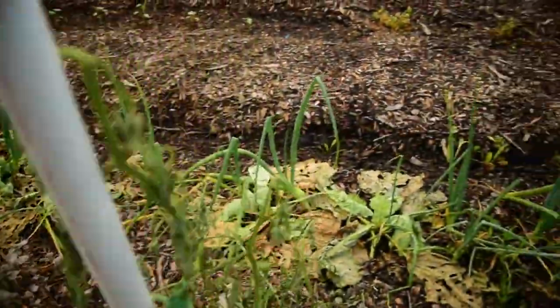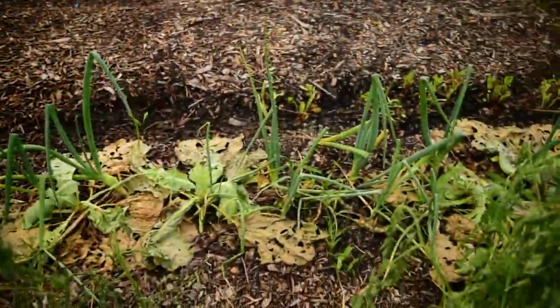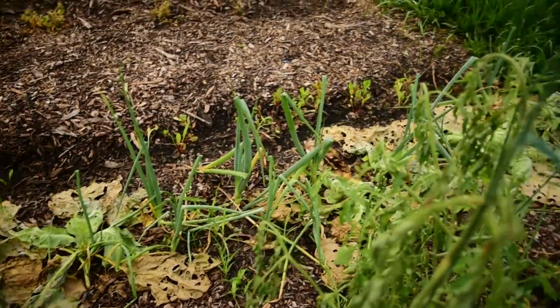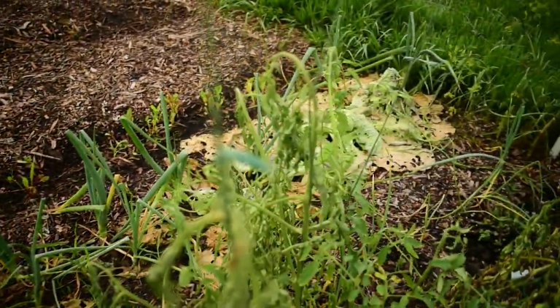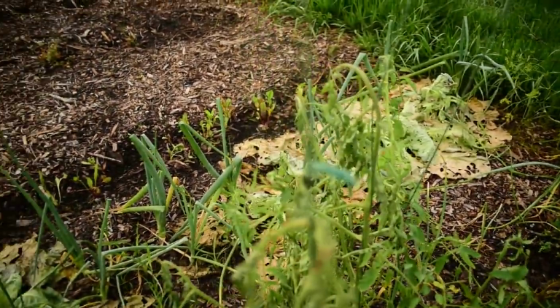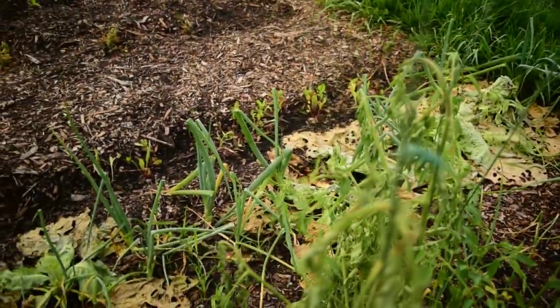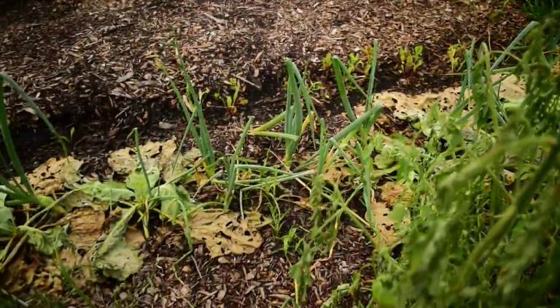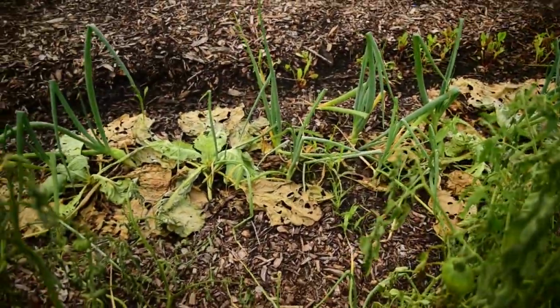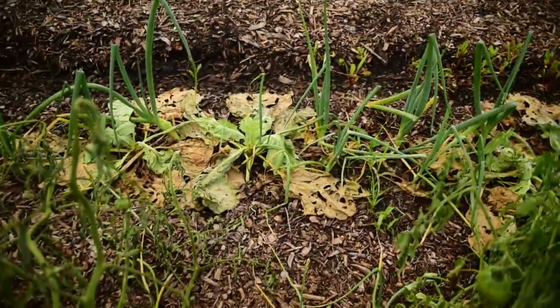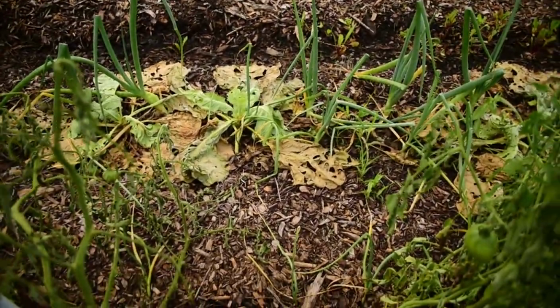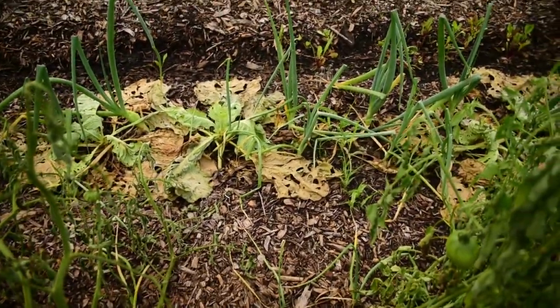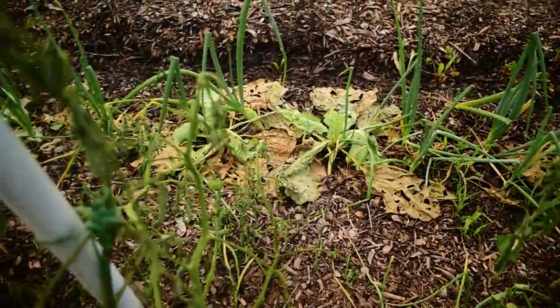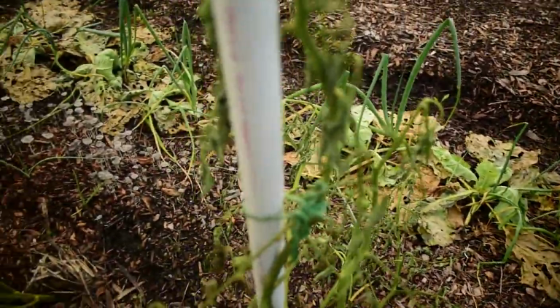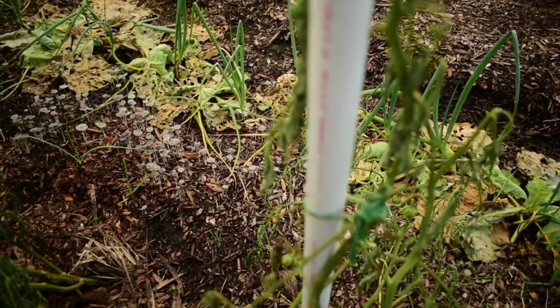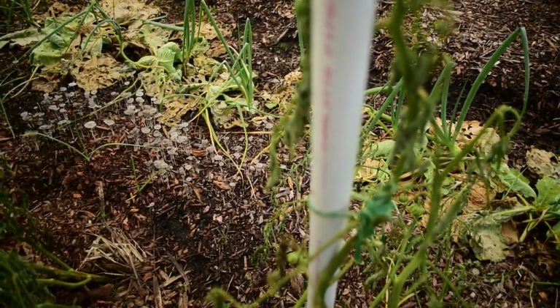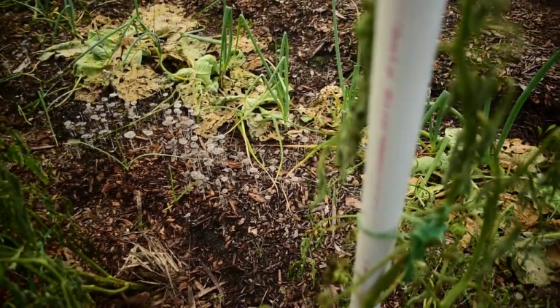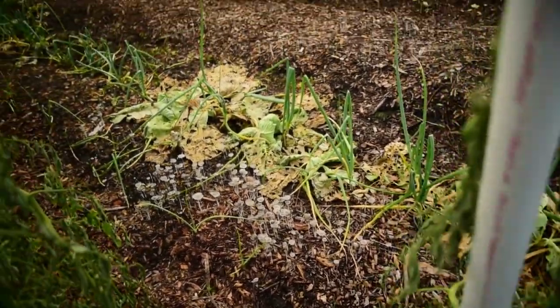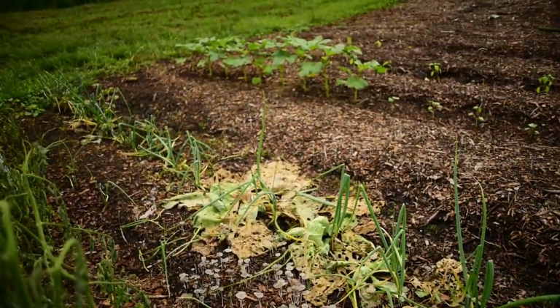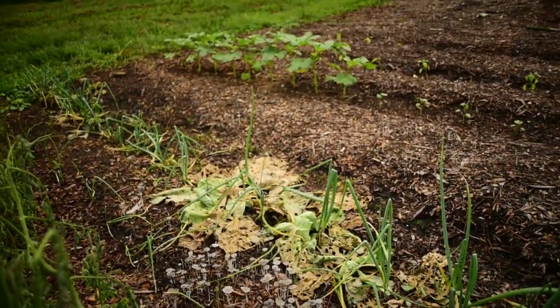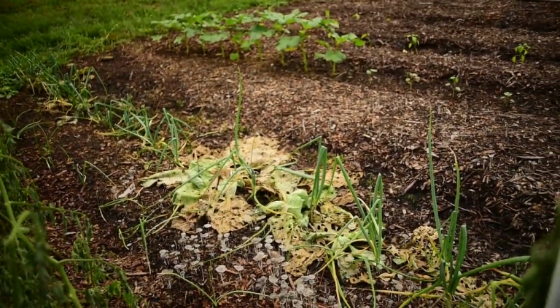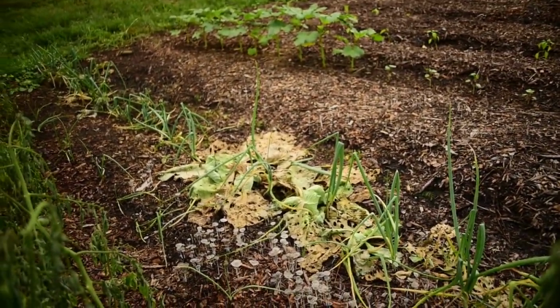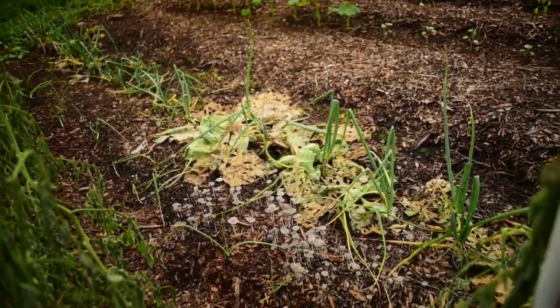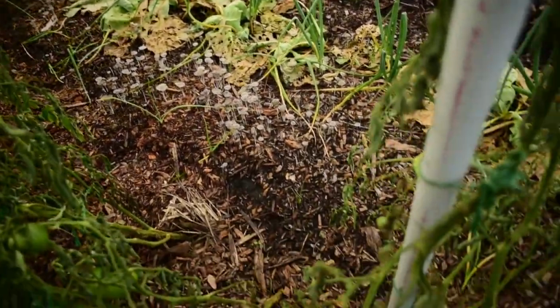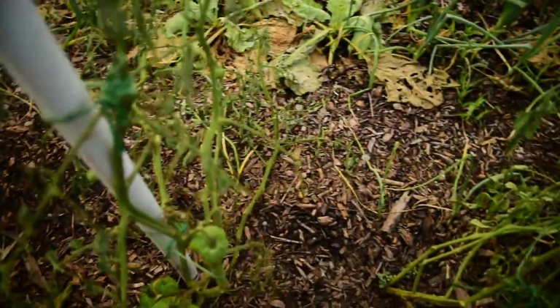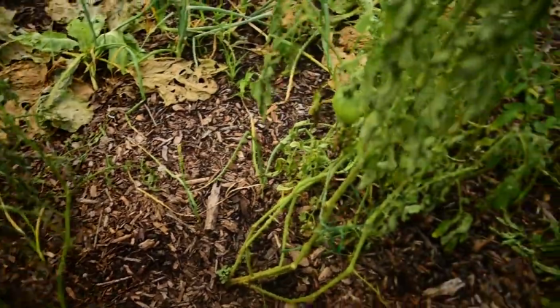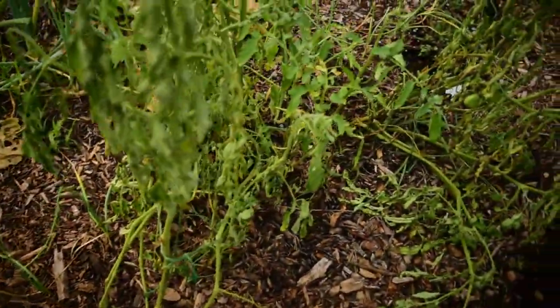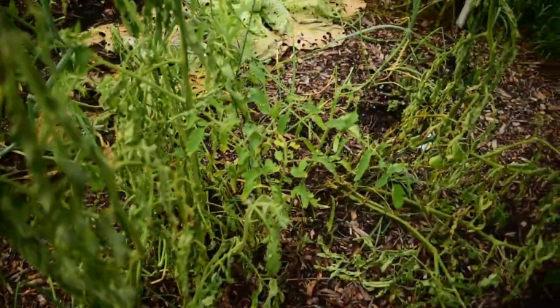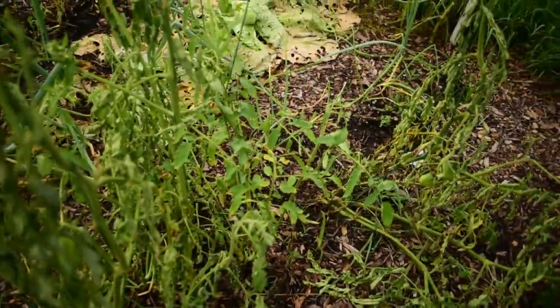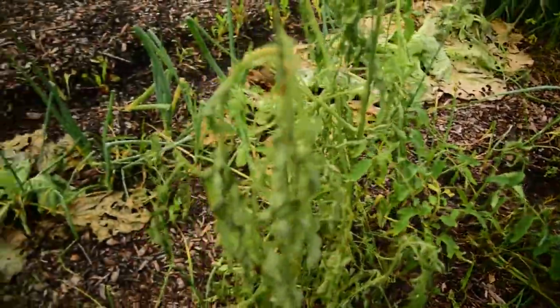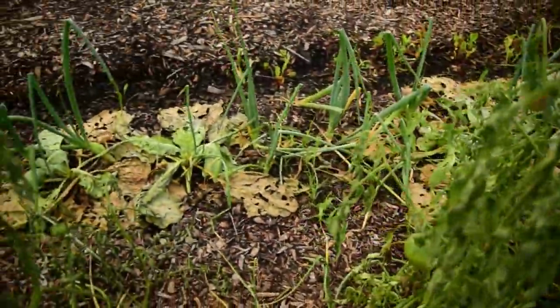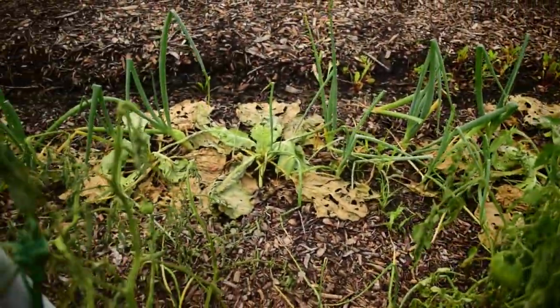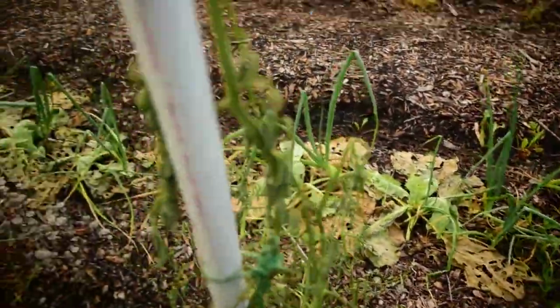Look at the cabbage — the cabbage is totally traumatized. The onions look like they're doing okay; maybe the onions will survive. I'm going to probably transplant them somewhere. Garlic is surviving. We'll see.